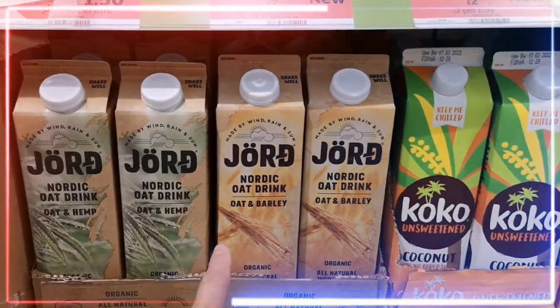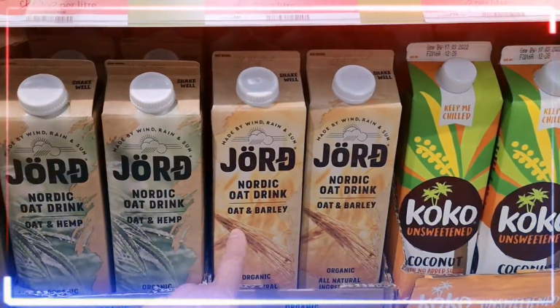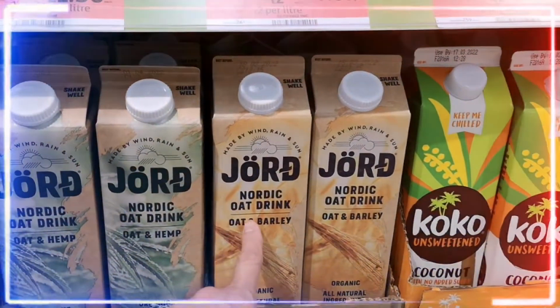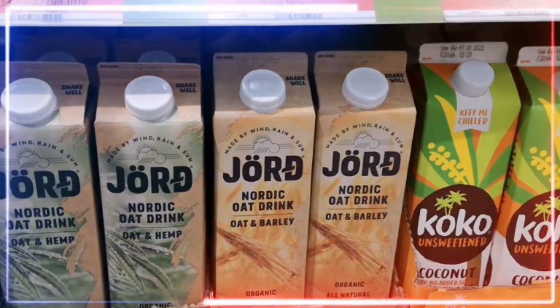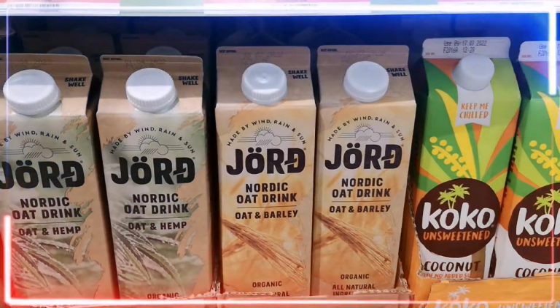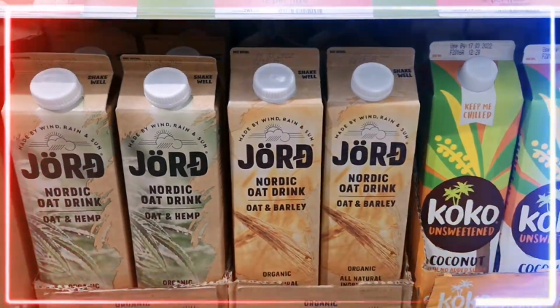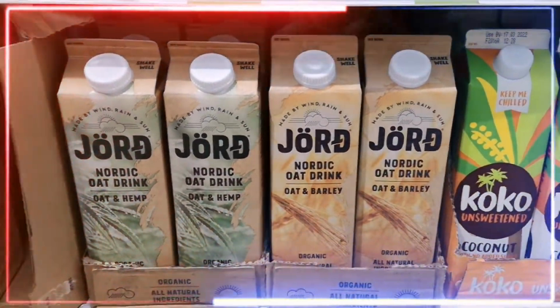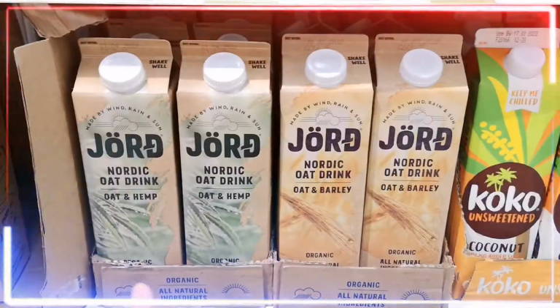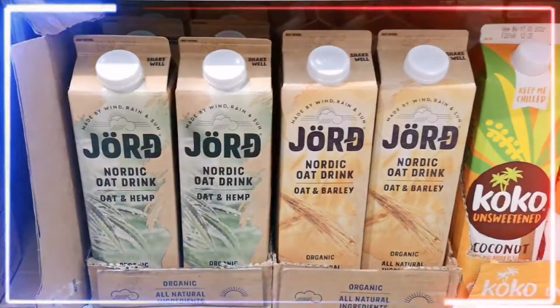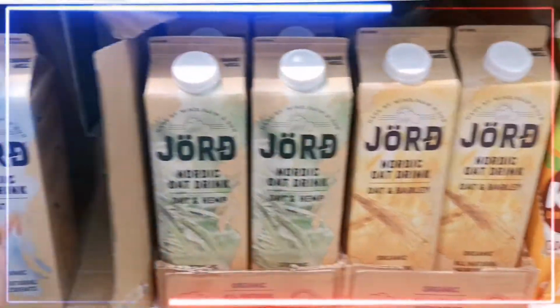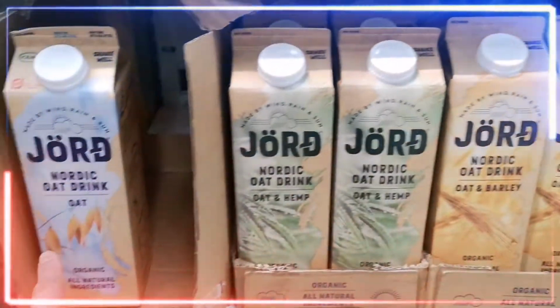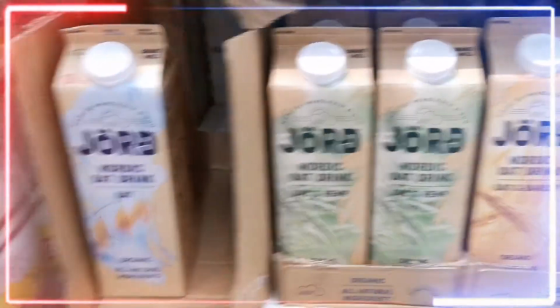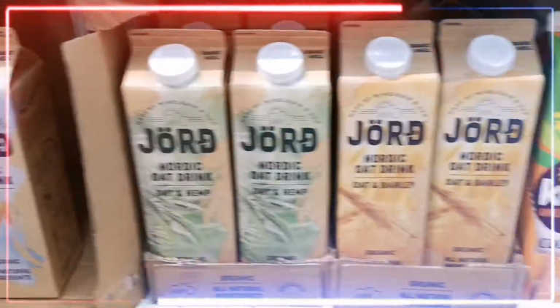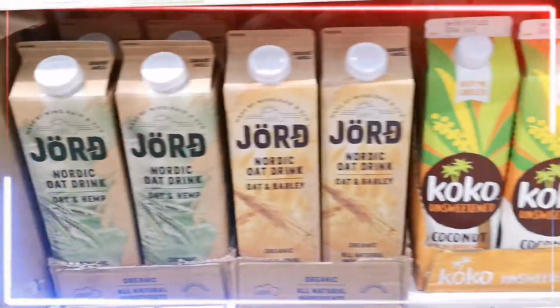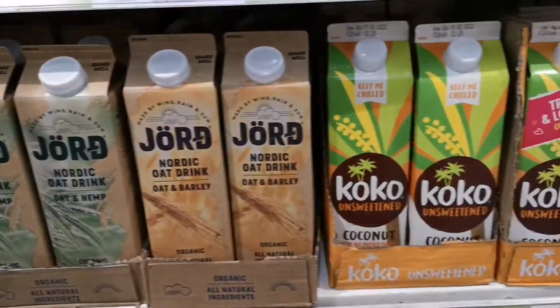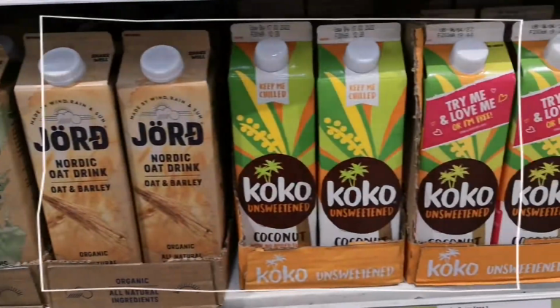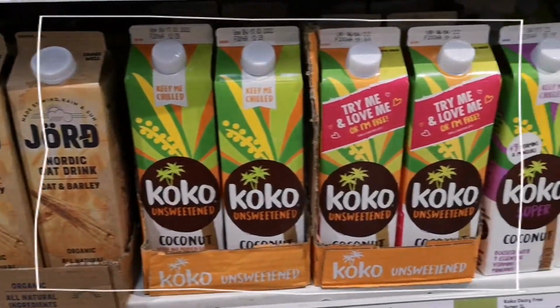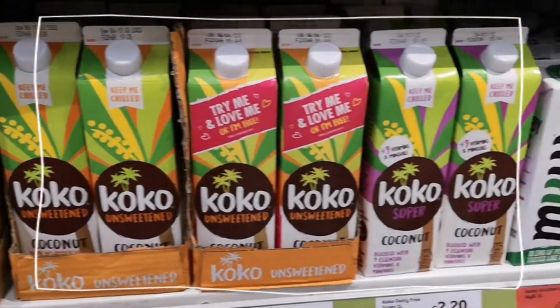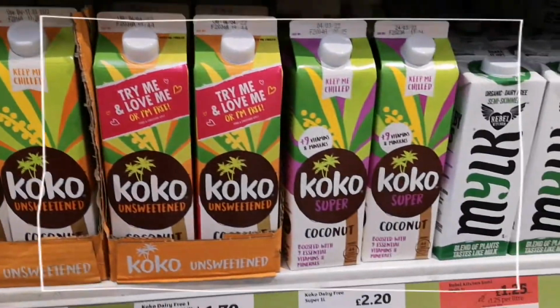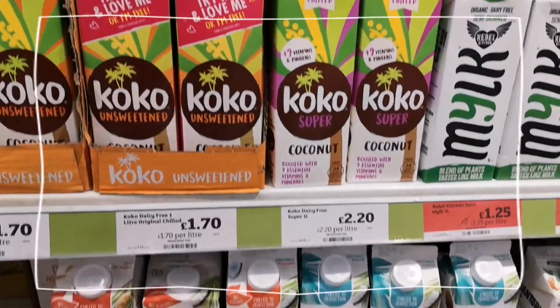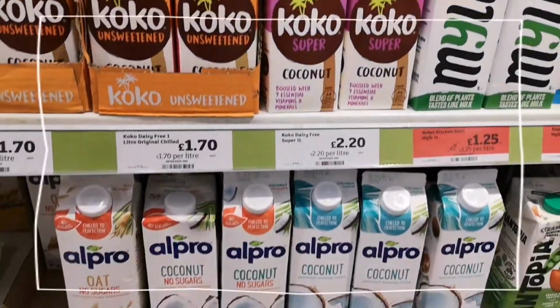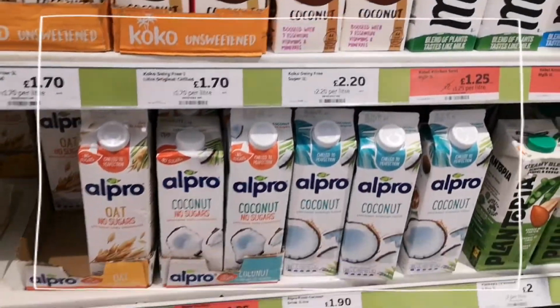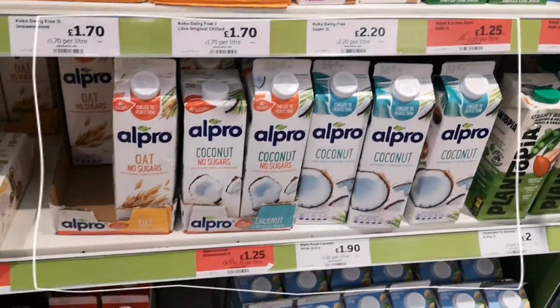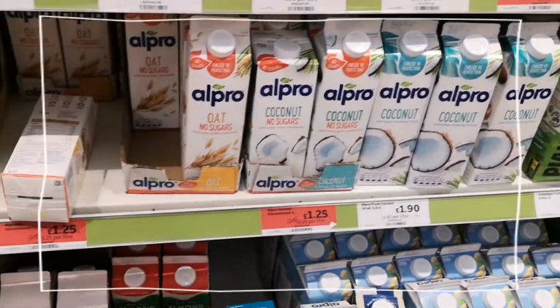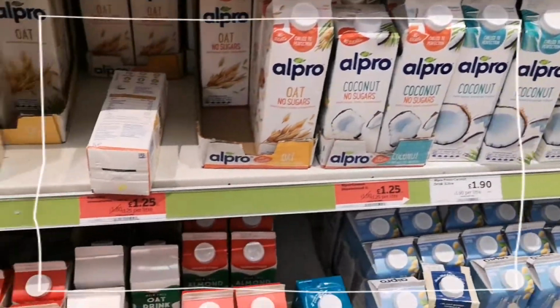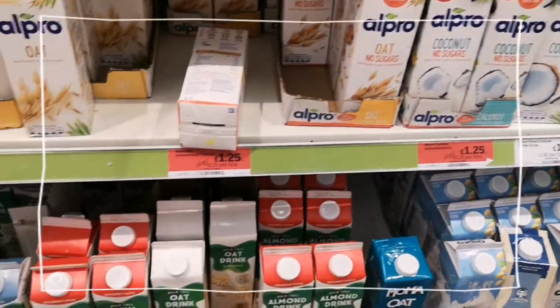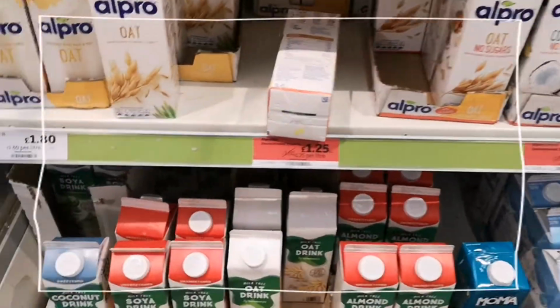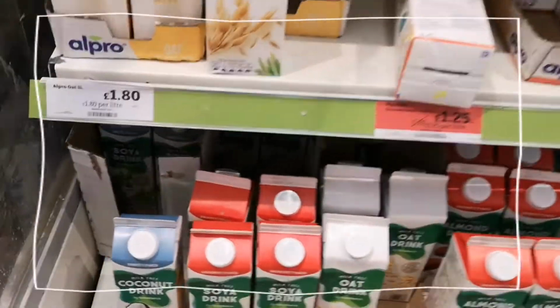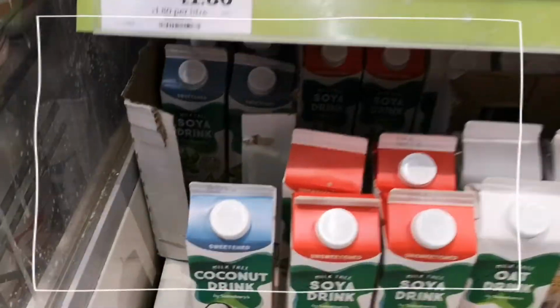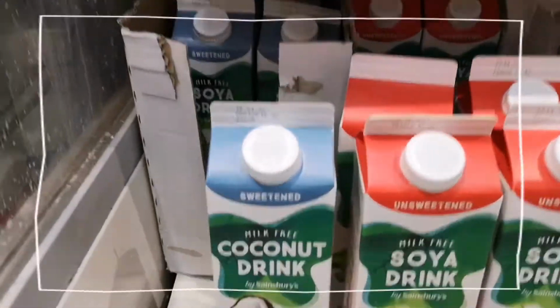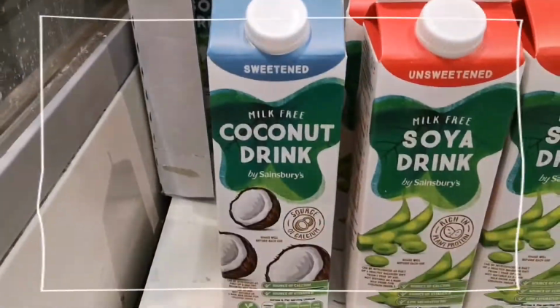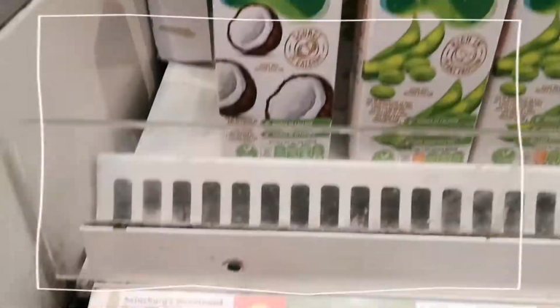I think it's important to drink milk. This here is the cheapest version available.